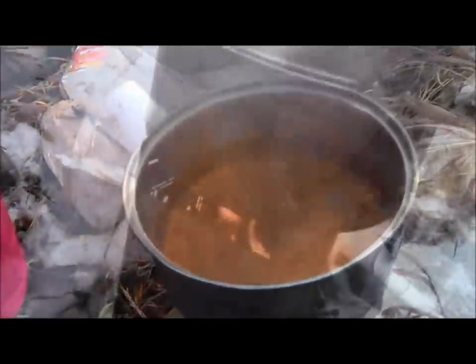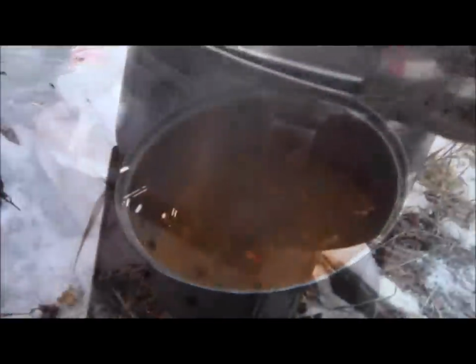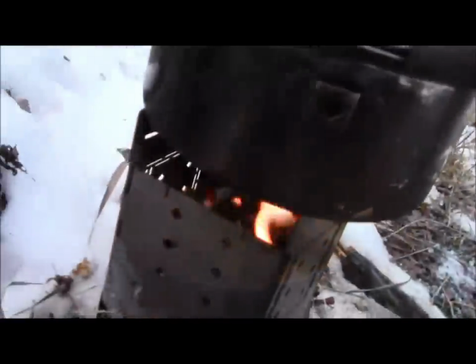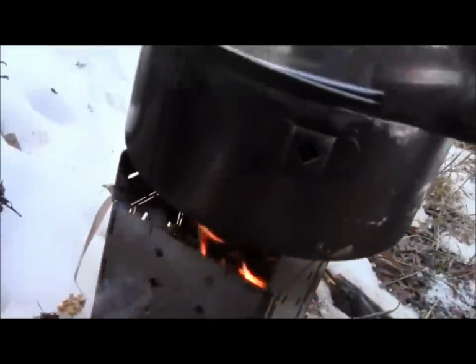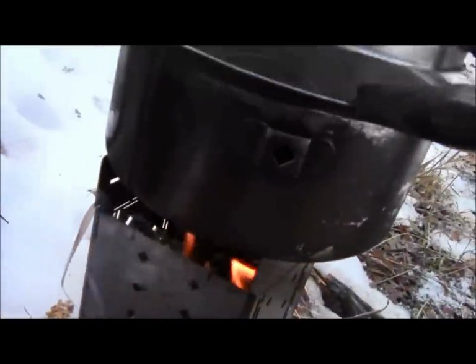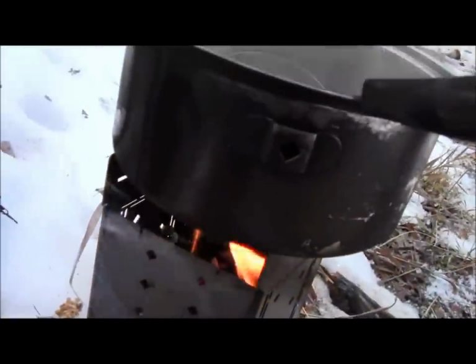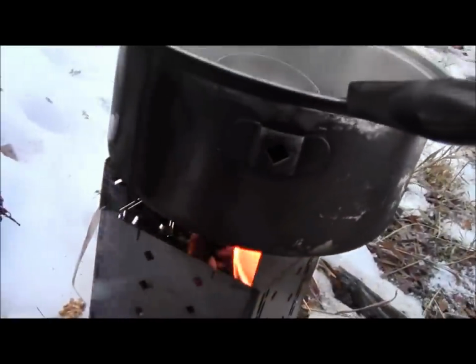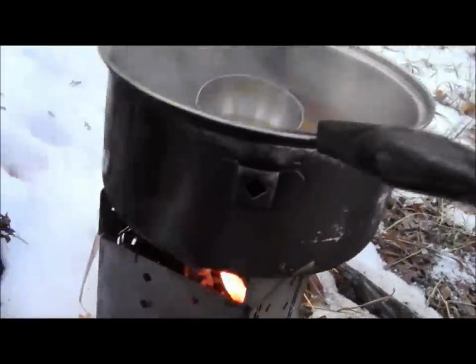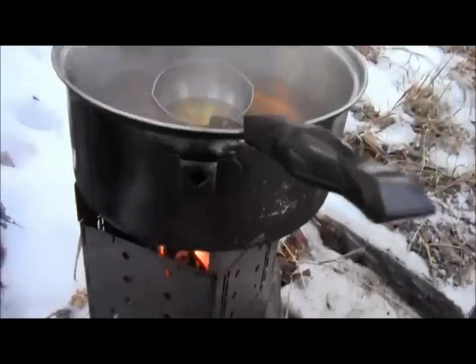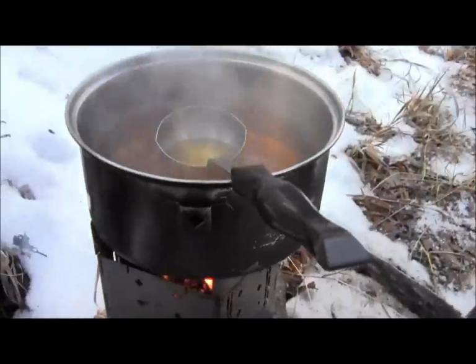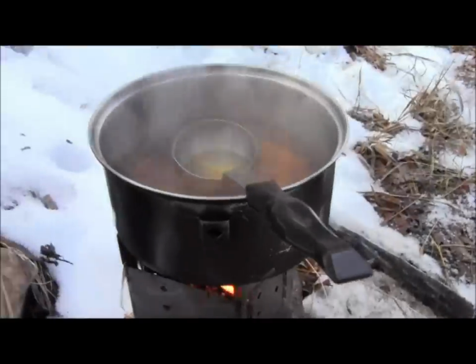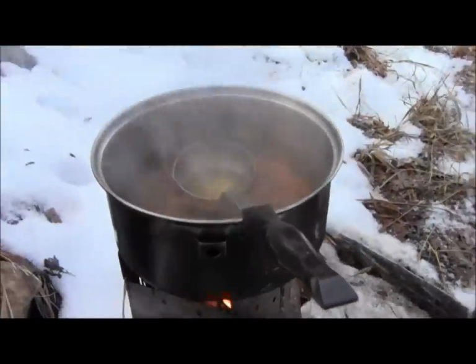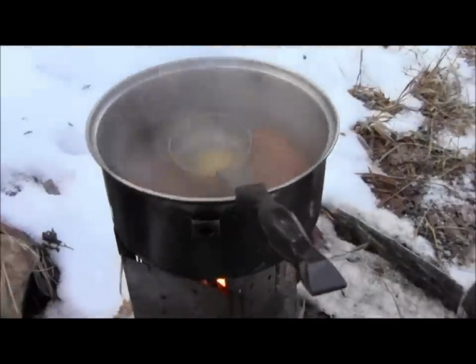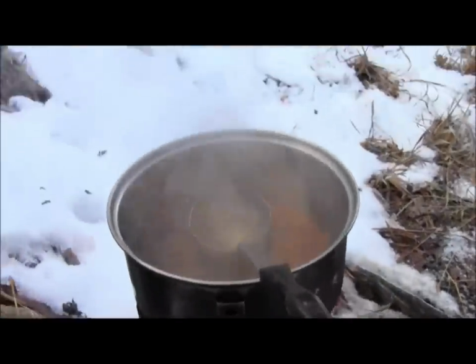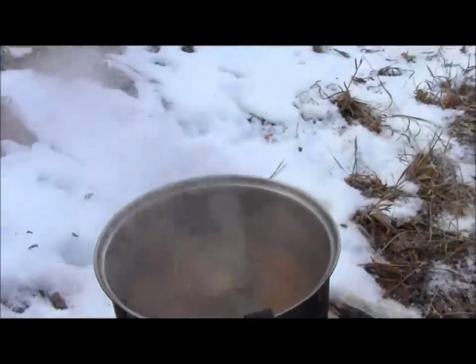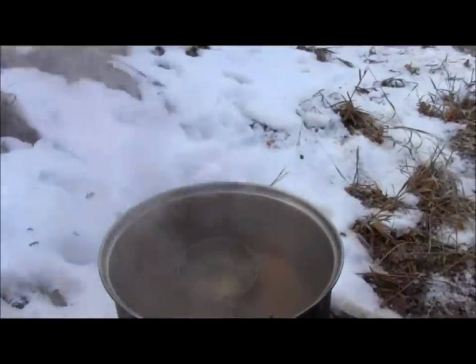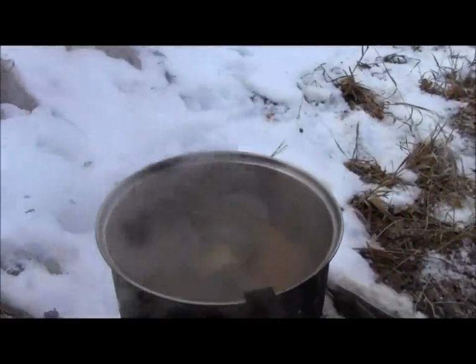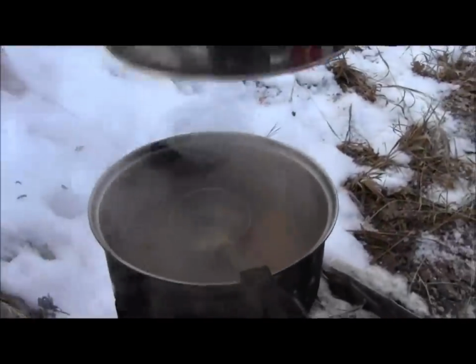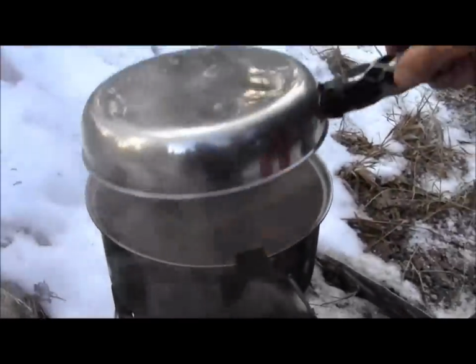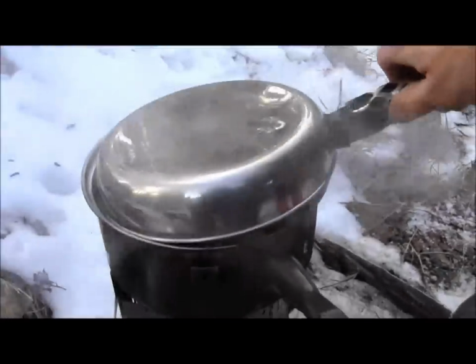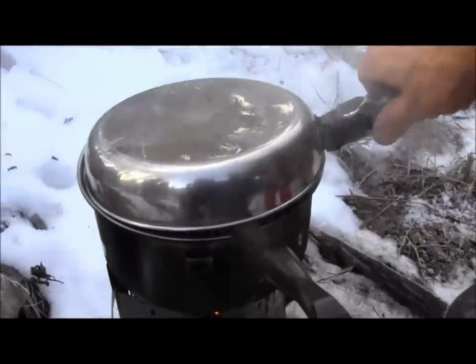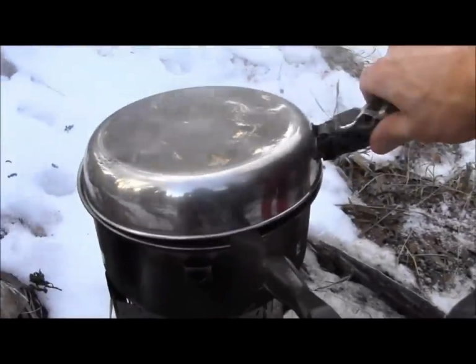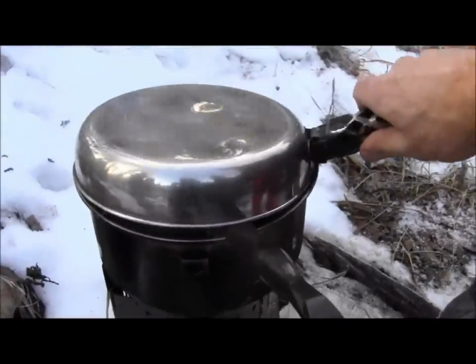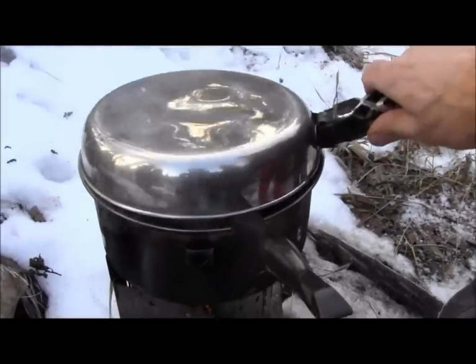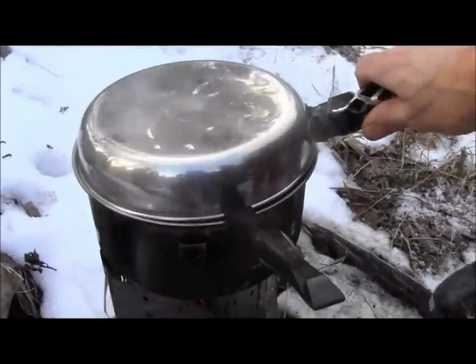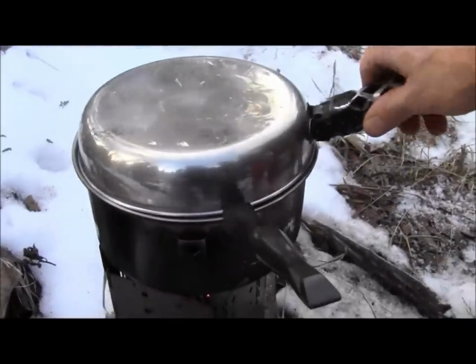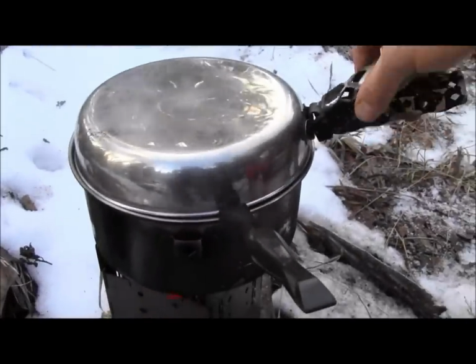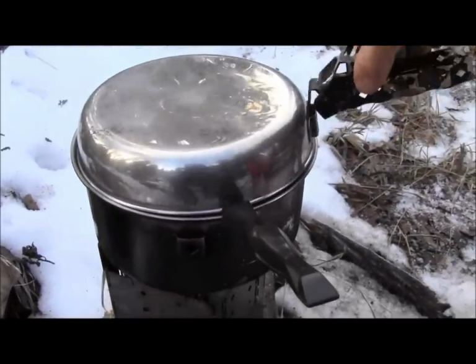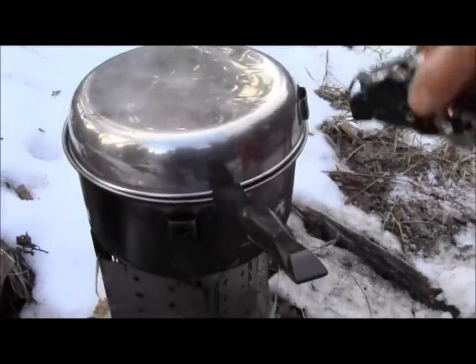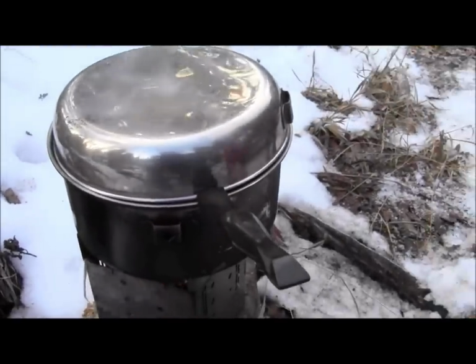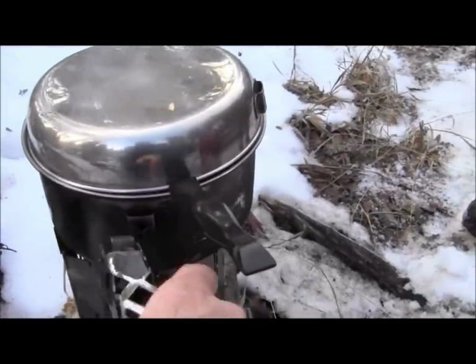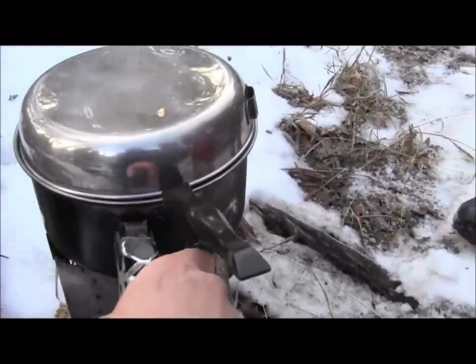Perfect — that charcoal combo seems to be working out great. Let me see that handle. I want to look at the wood, see what's going on with it.